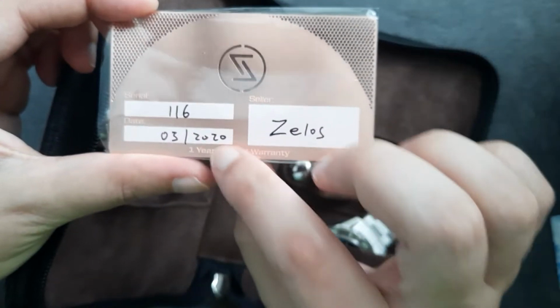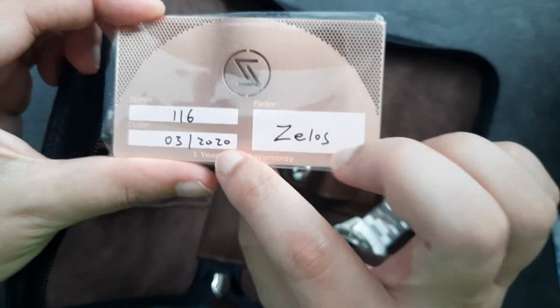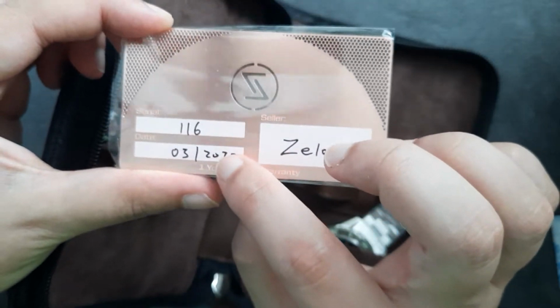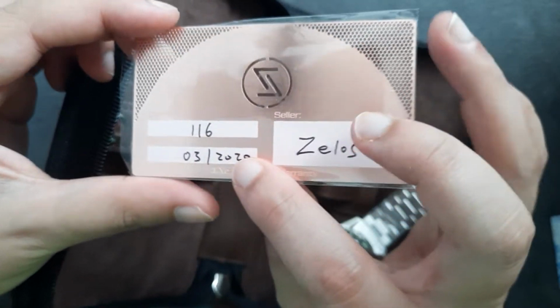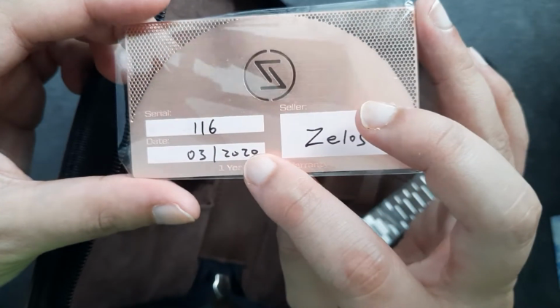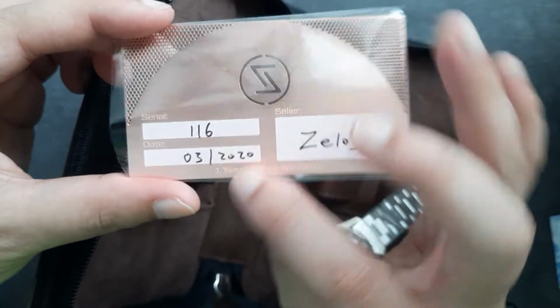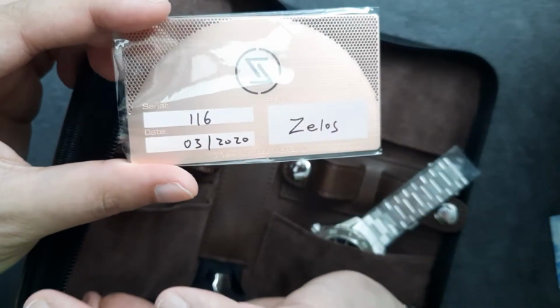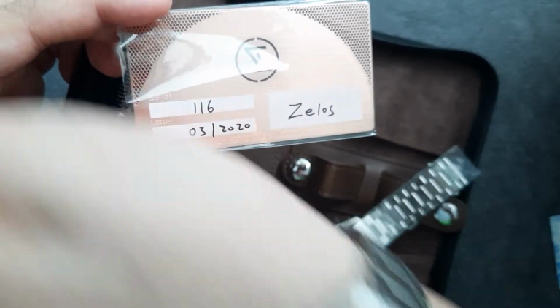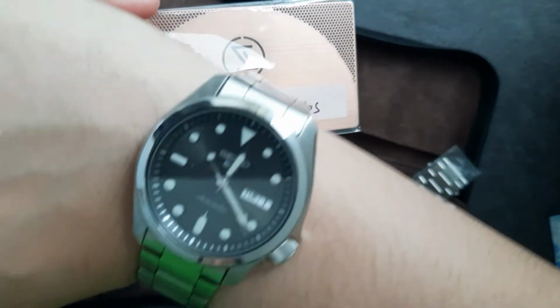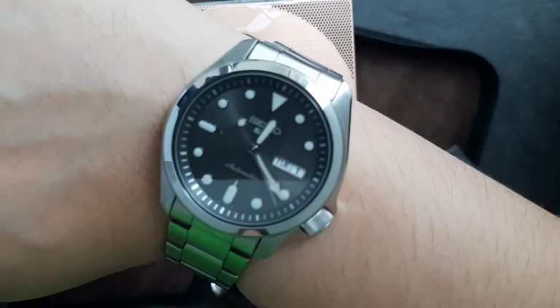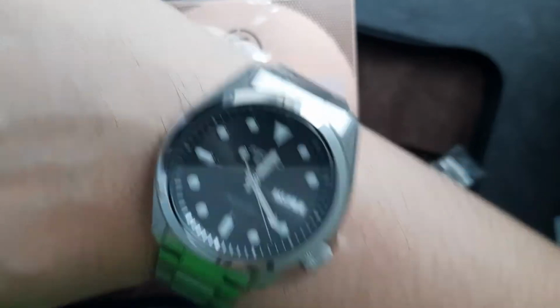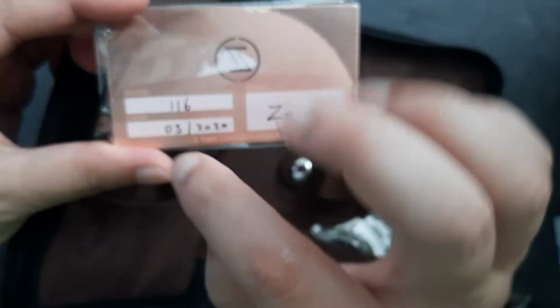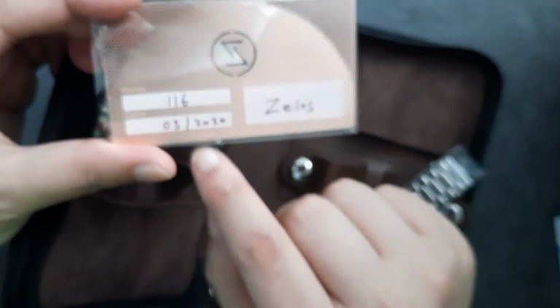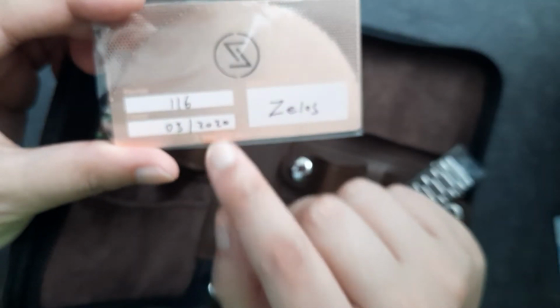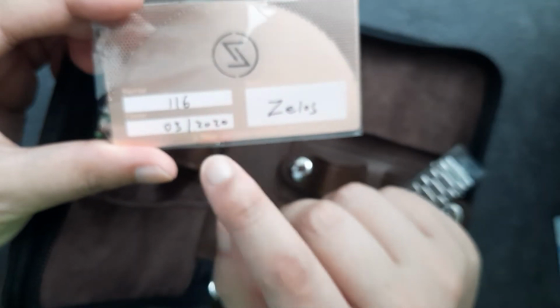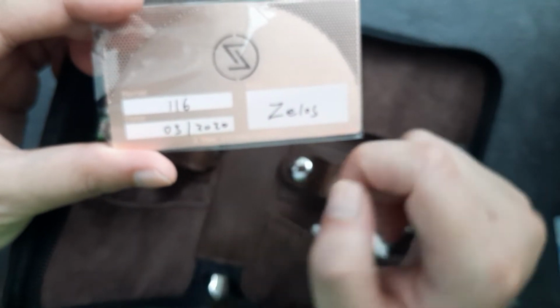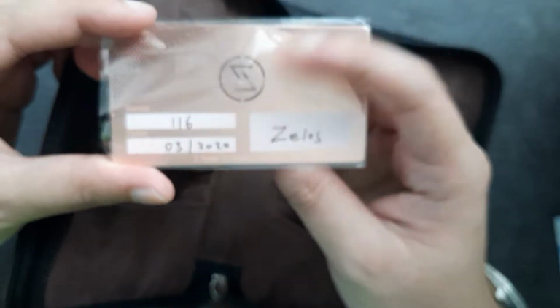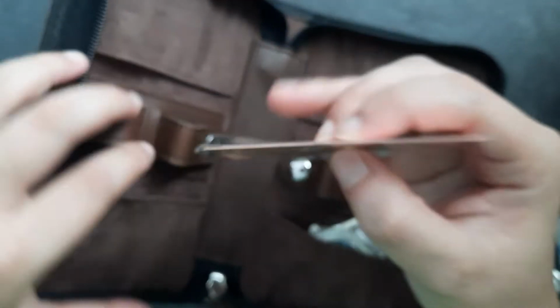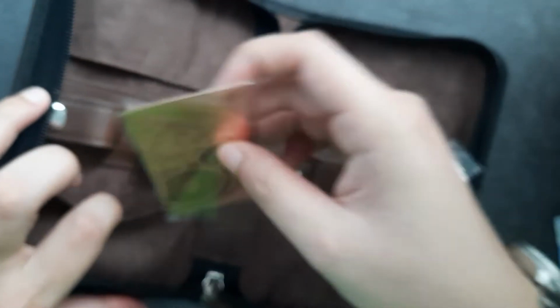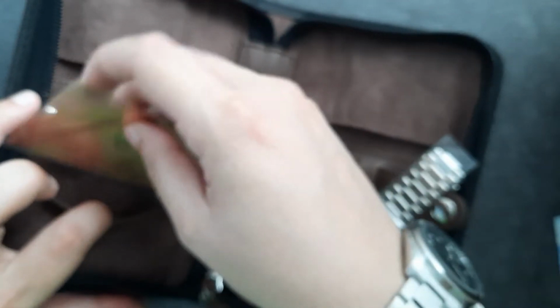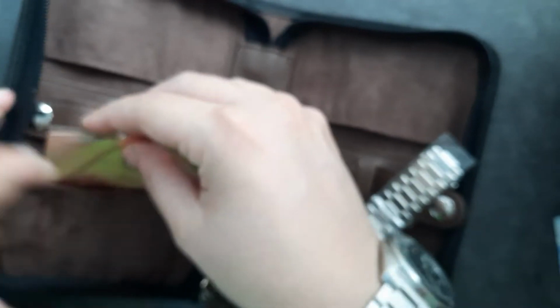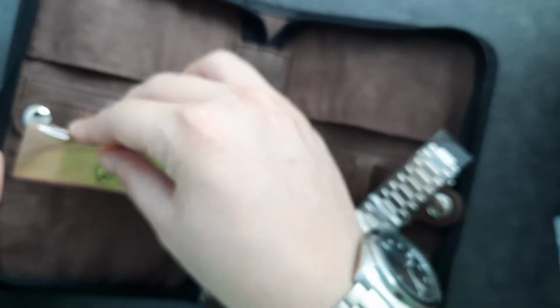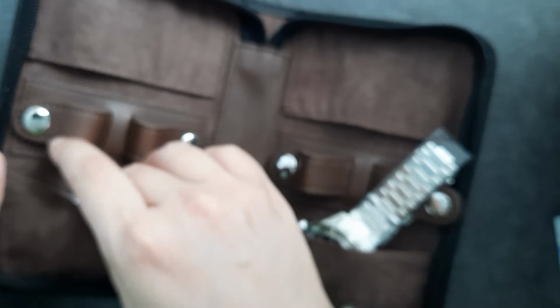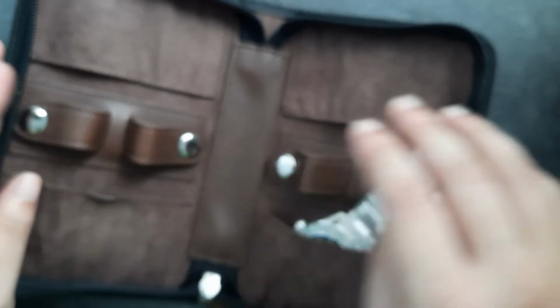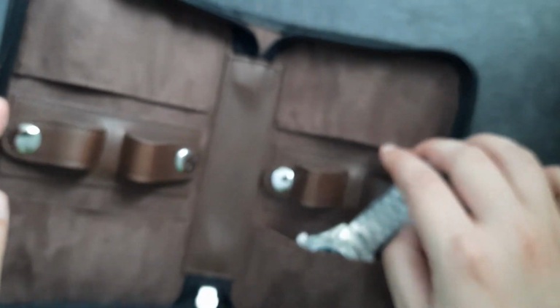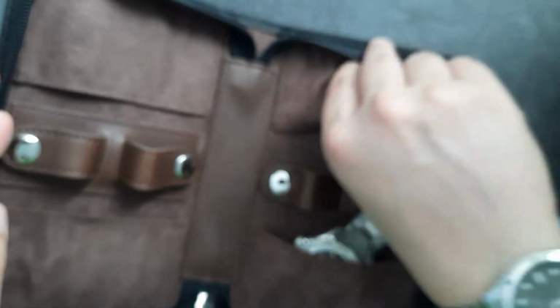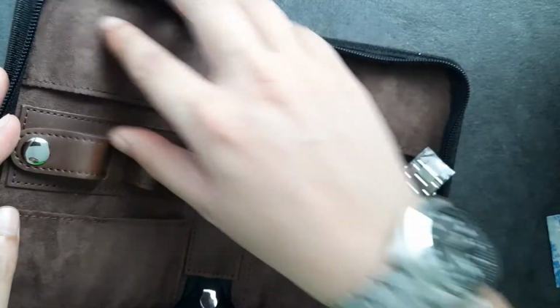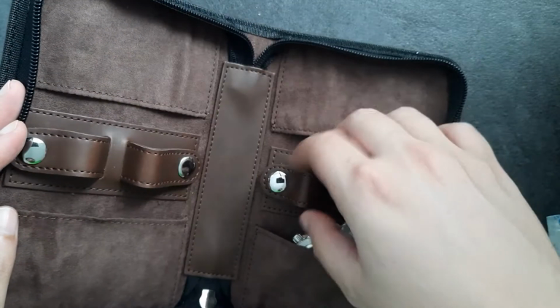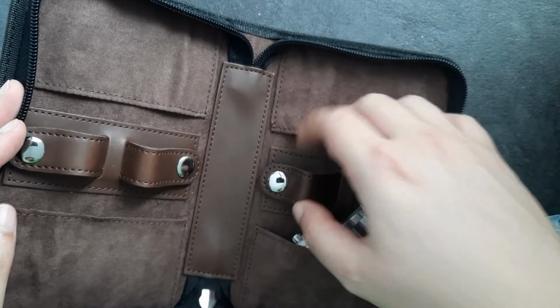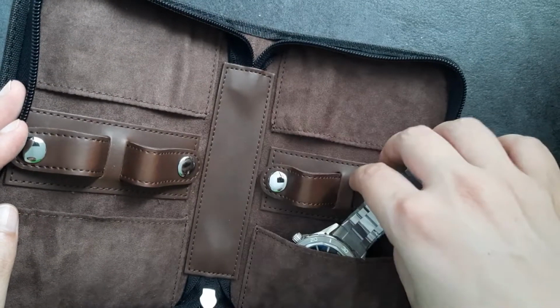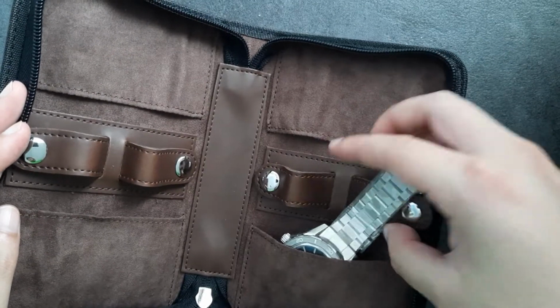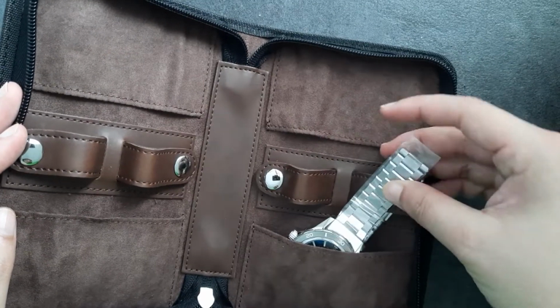This actually worries me a little bit. I just got this watch — today is the 1st of March 2021 — so it can't be out of warranty already. Moving down, we have some more empty pouches and then we have the watch itself.